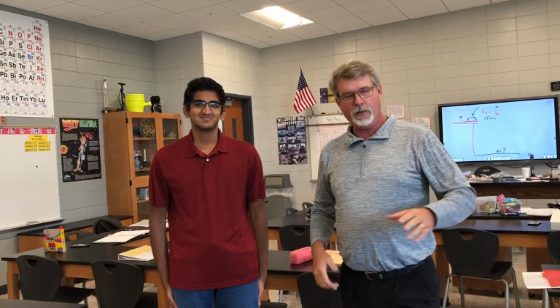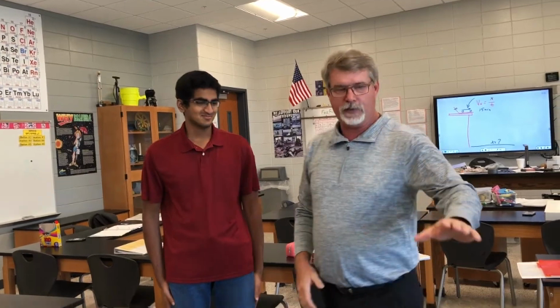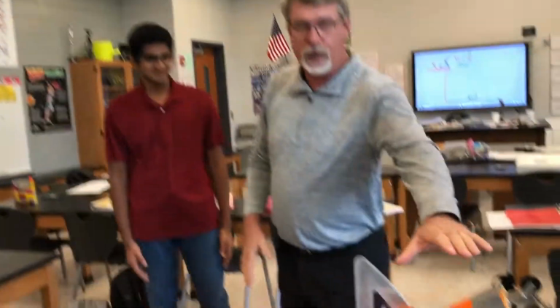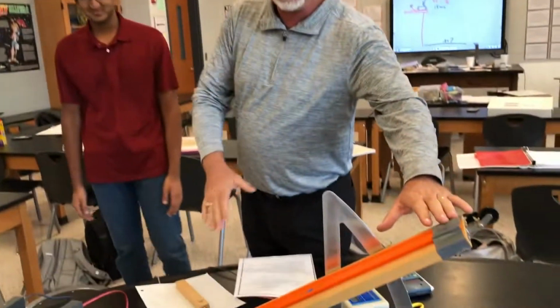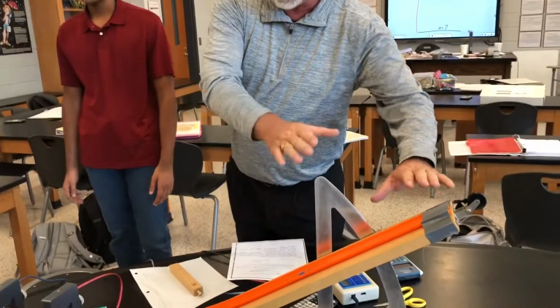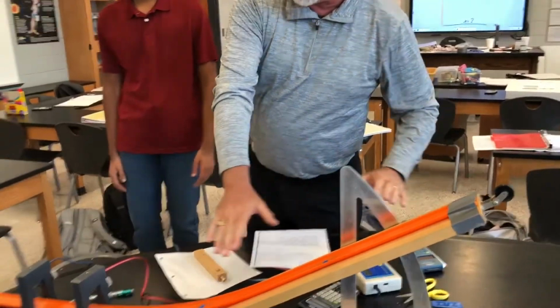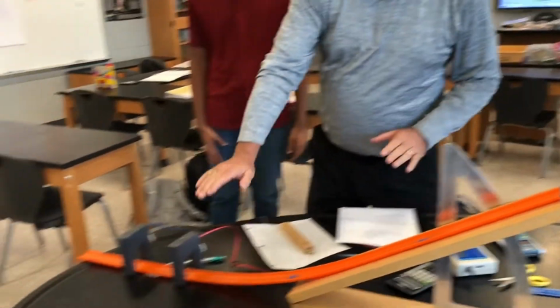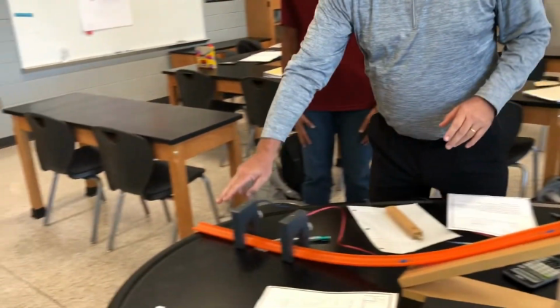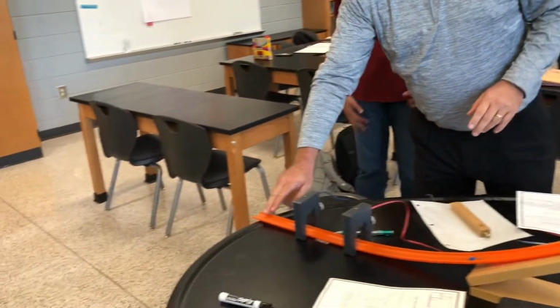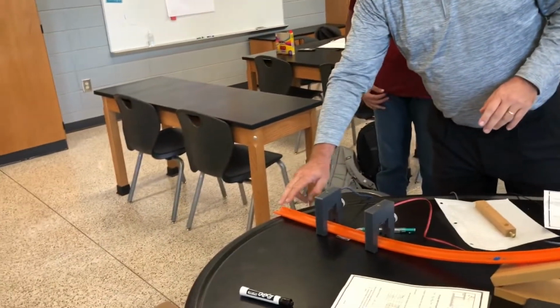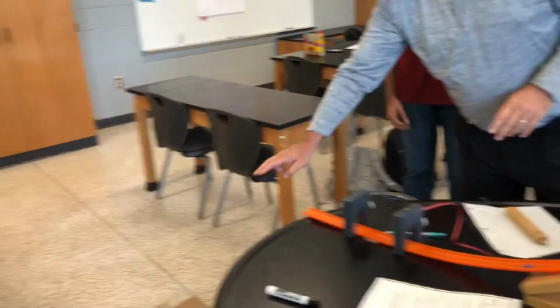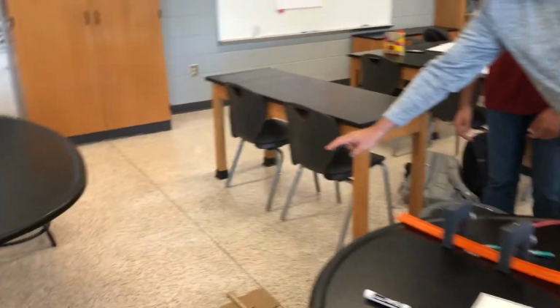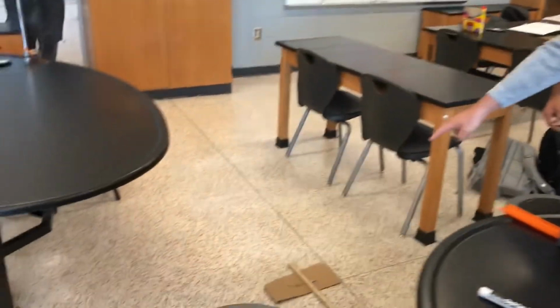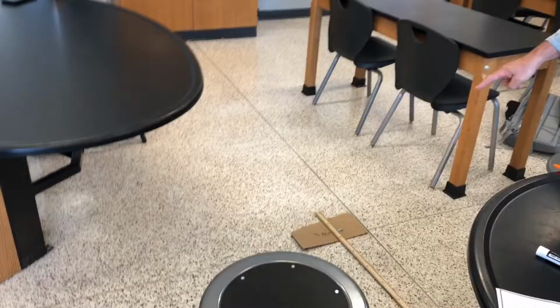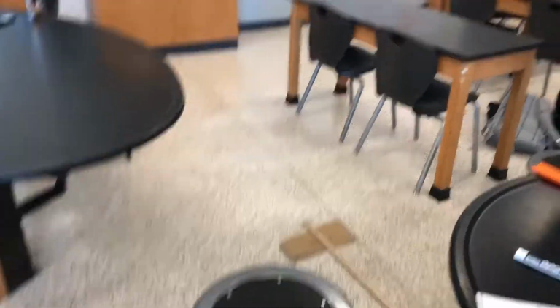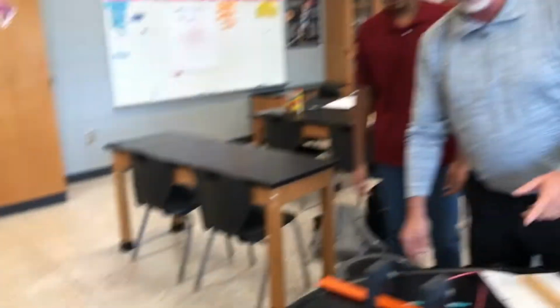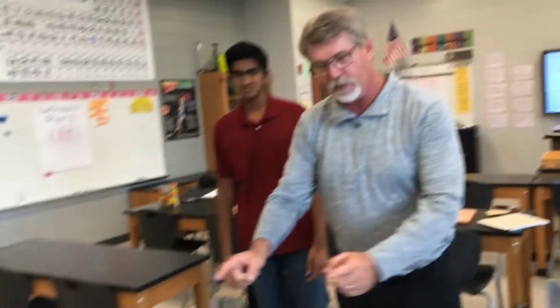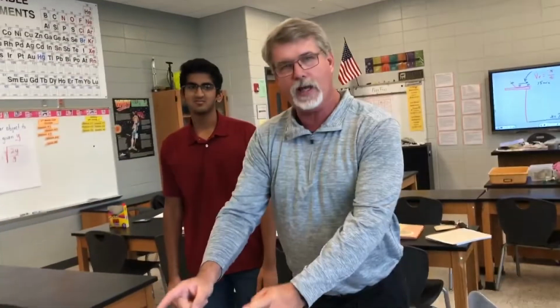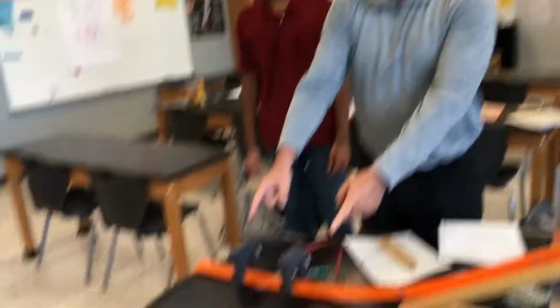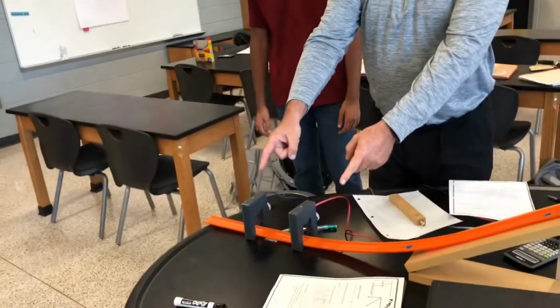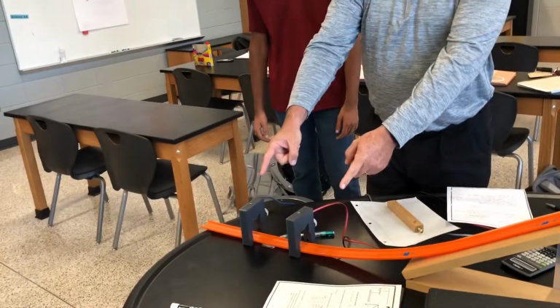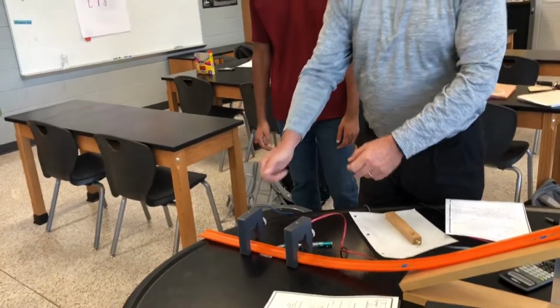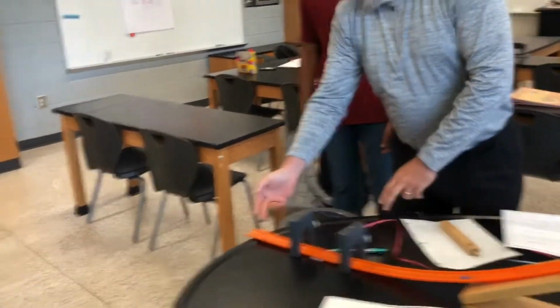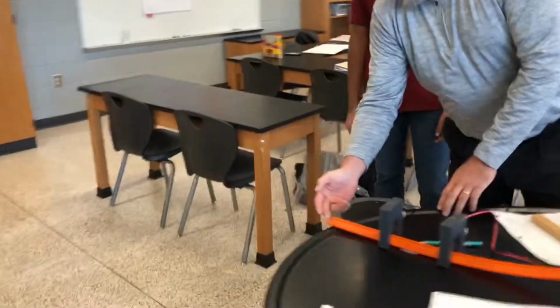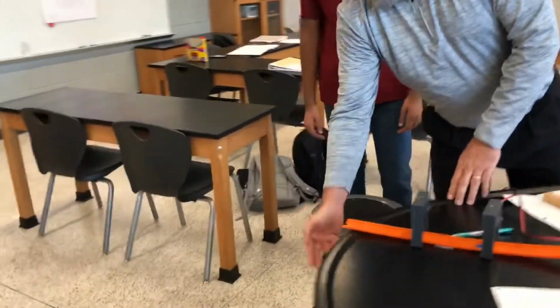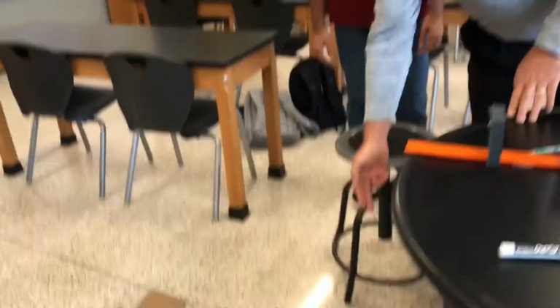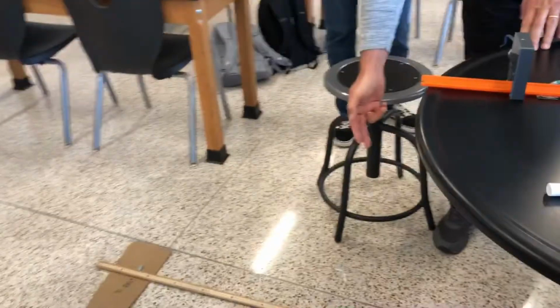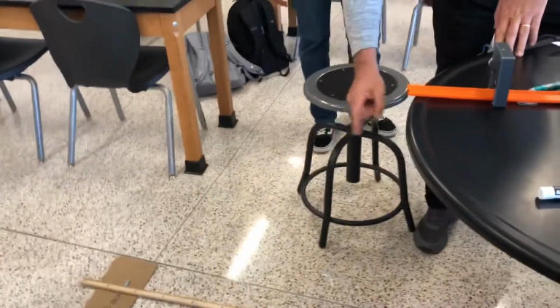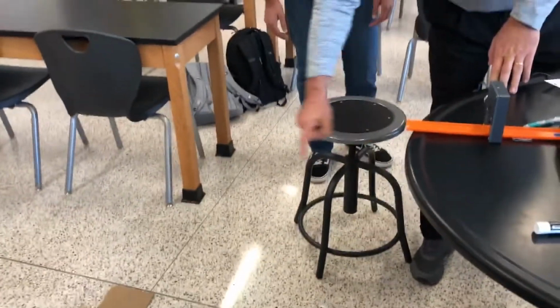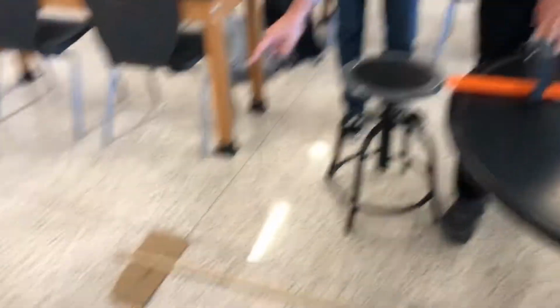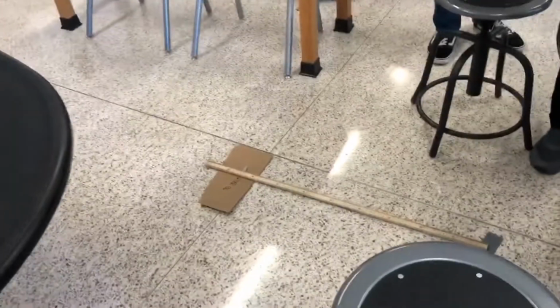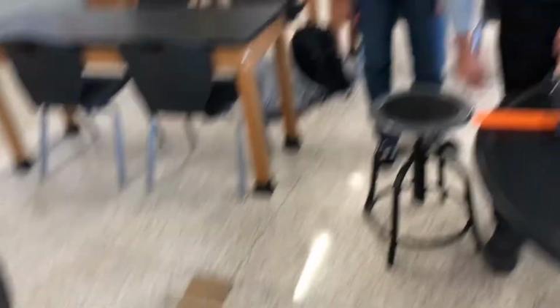Here we have a little ramp that's designed to roll a marble and launch it horizontally on the floor. So we need to know the velocity in the x direction, and we need to know how high our ramp is, to allow us to predict how far it goes.